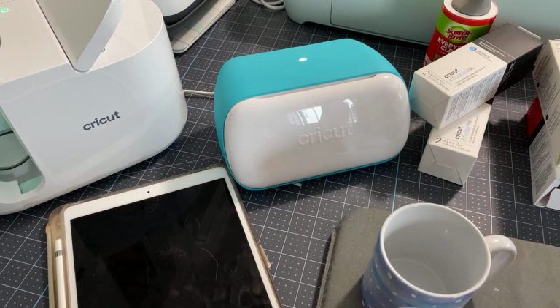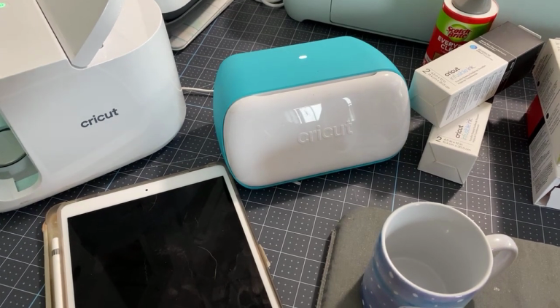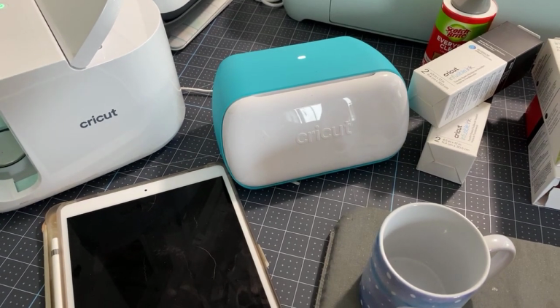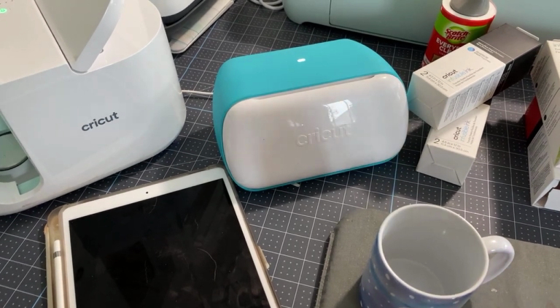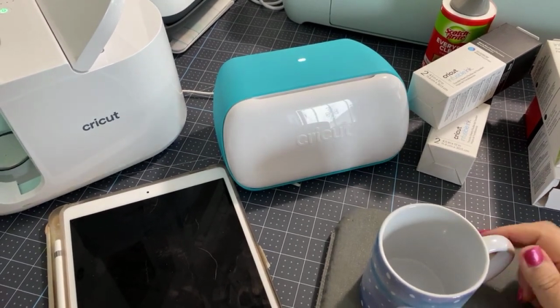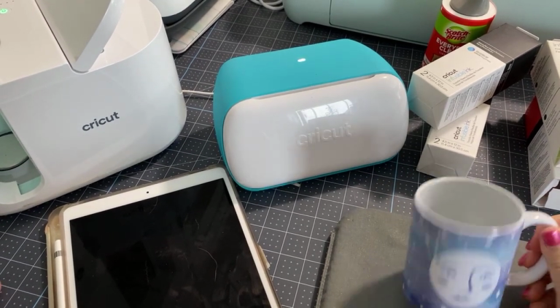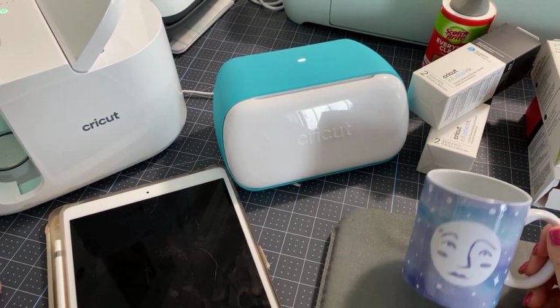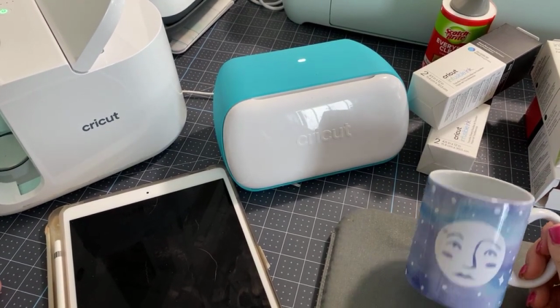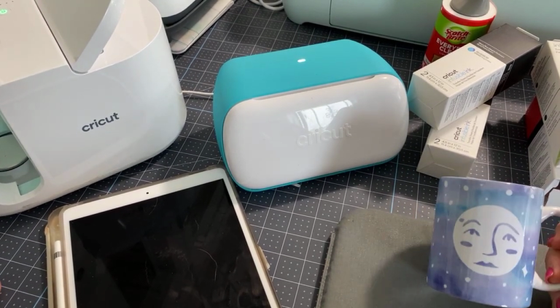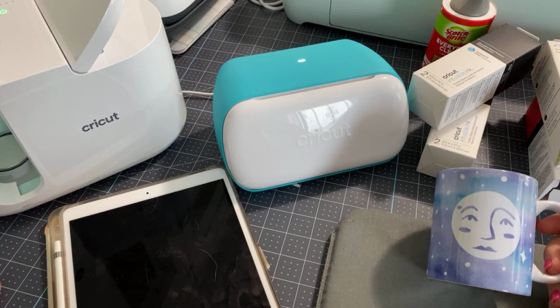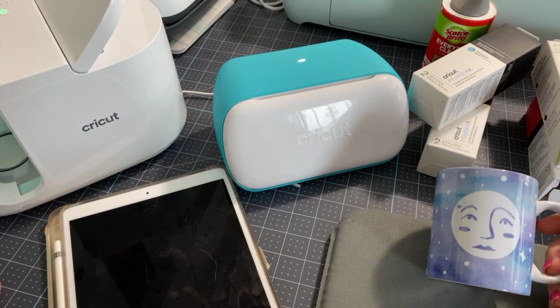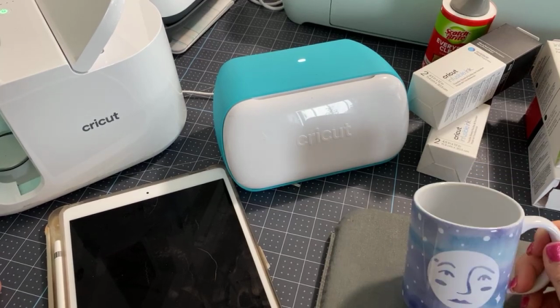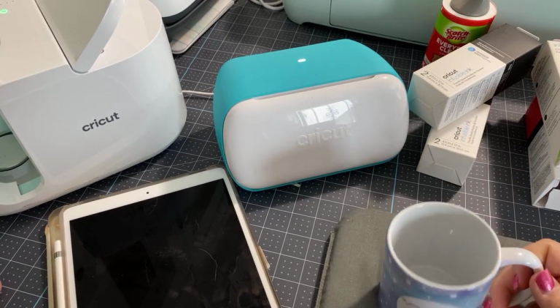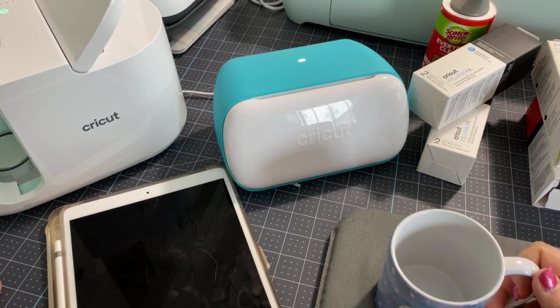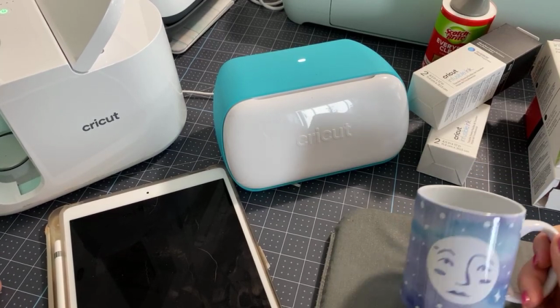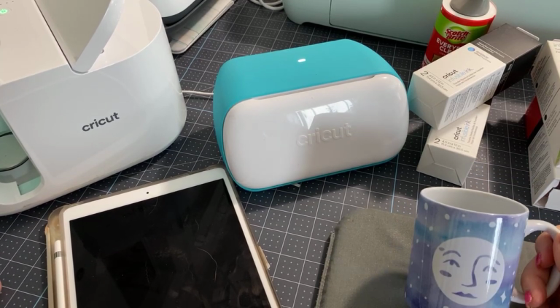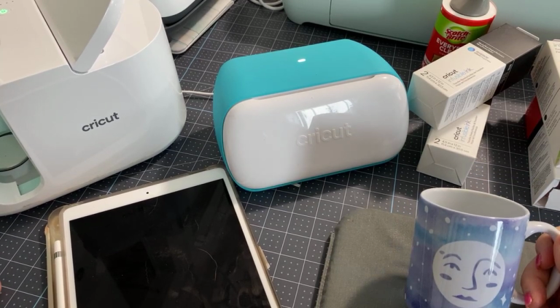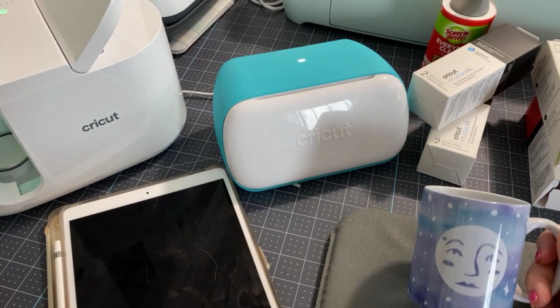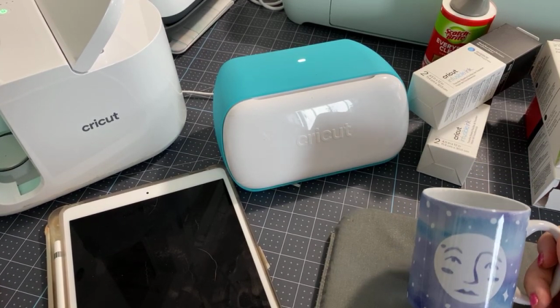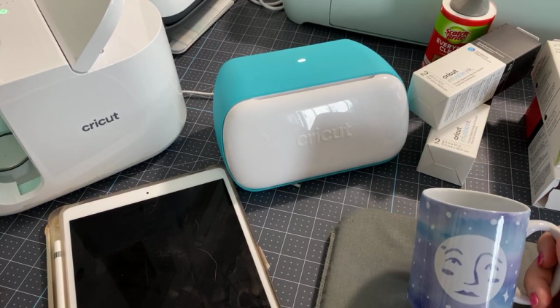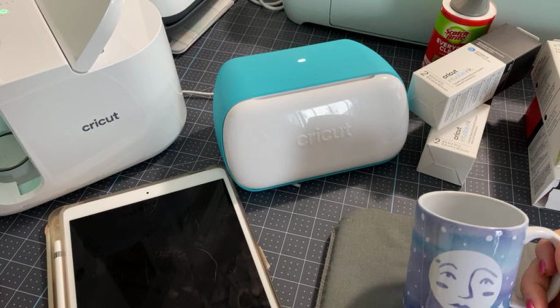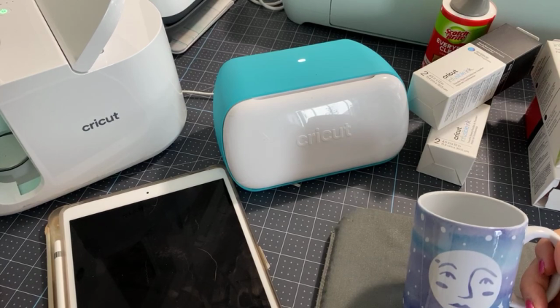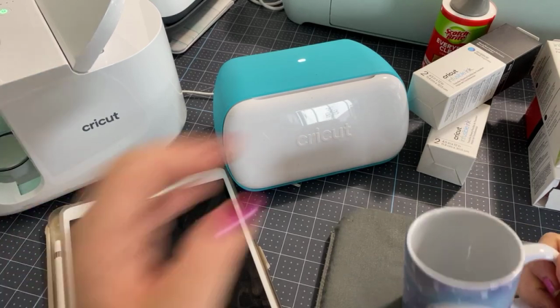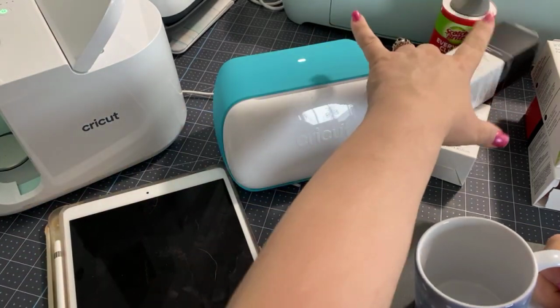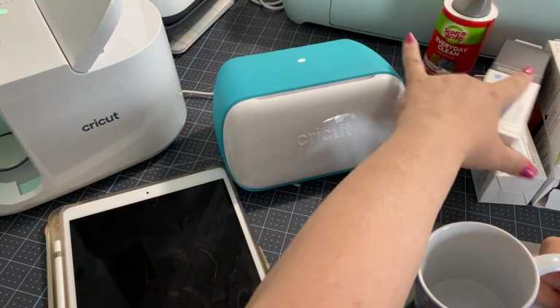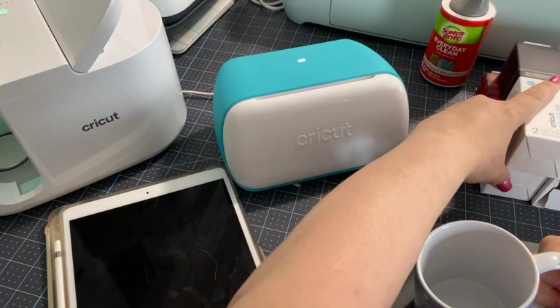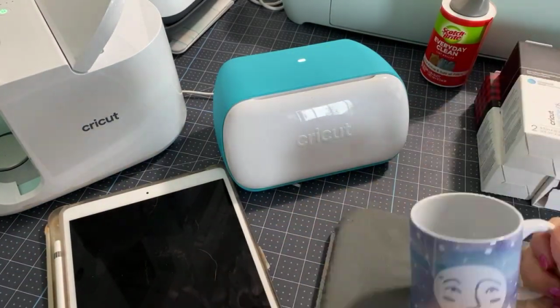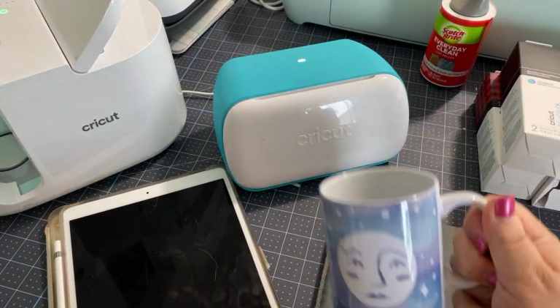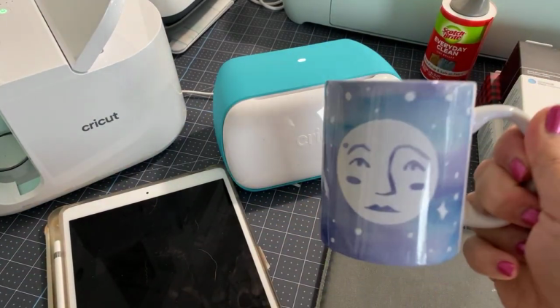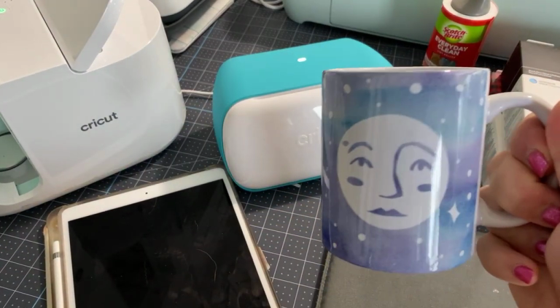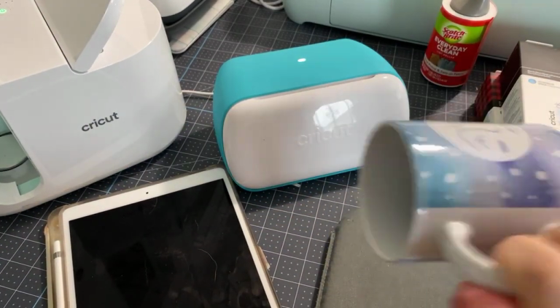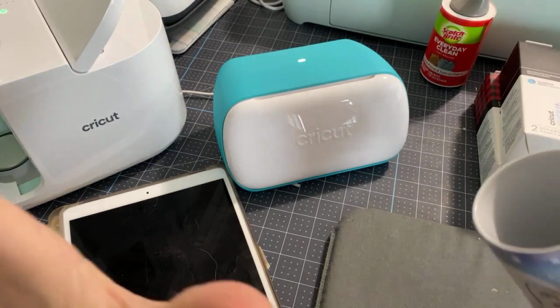So today is all about, if you haven't purchased a mug press or maybe you bought one and it's still in the box — tsk, tsk — how to get it out of the box and get it working right away.